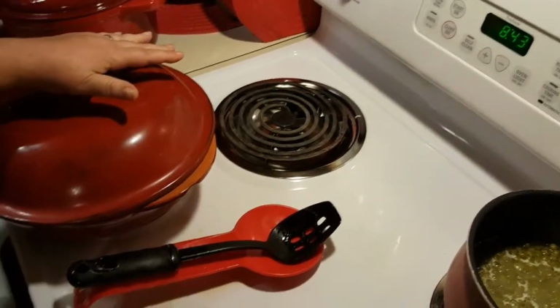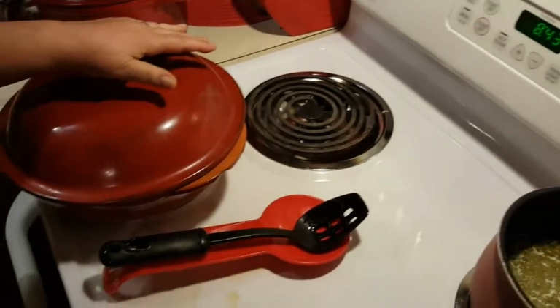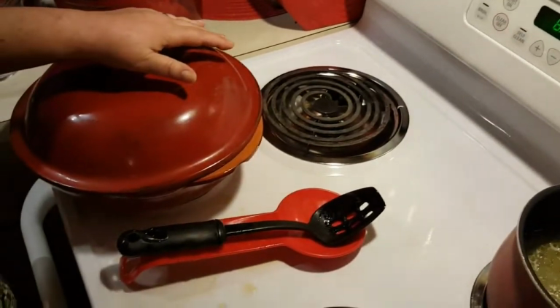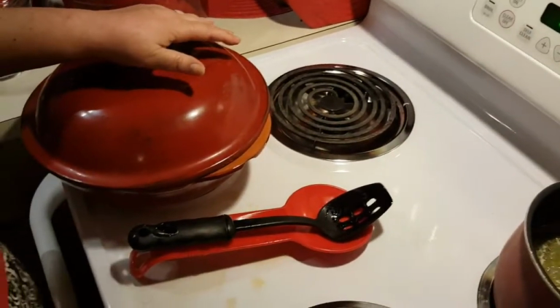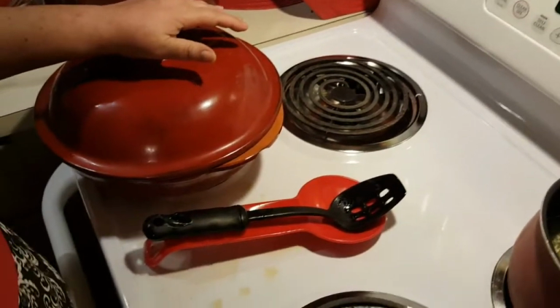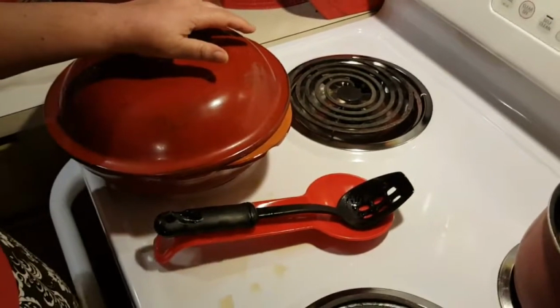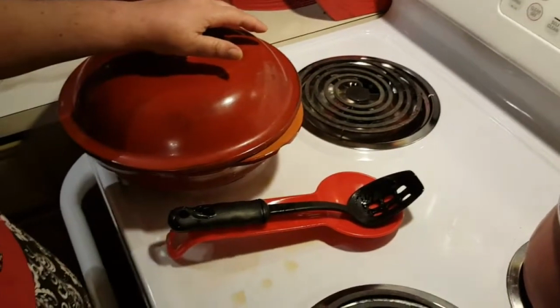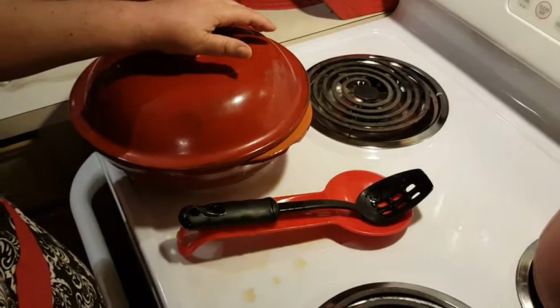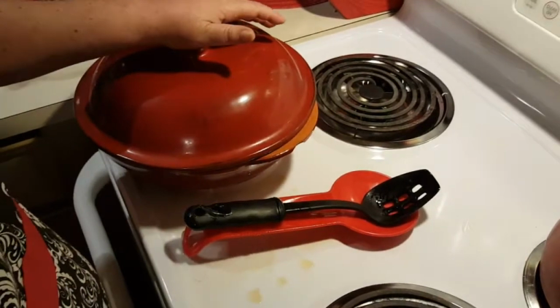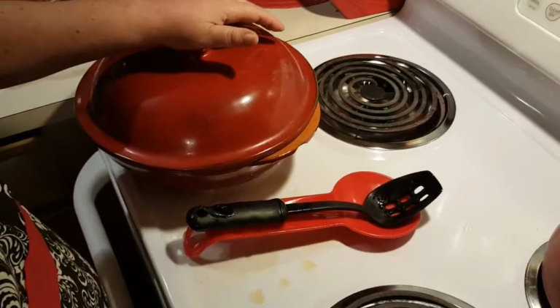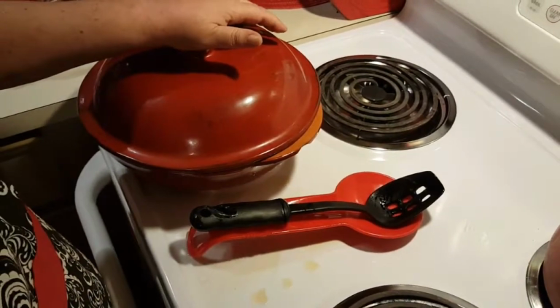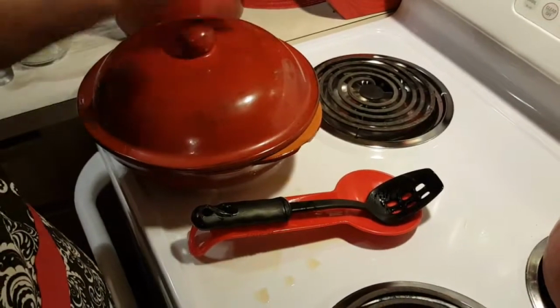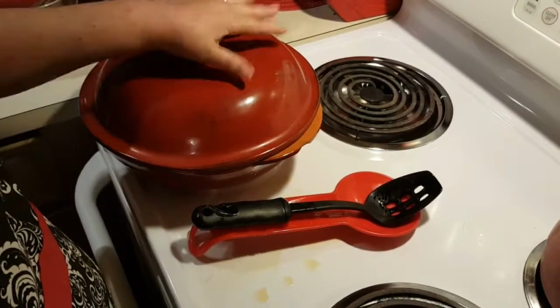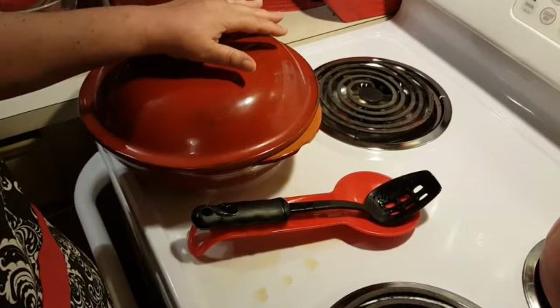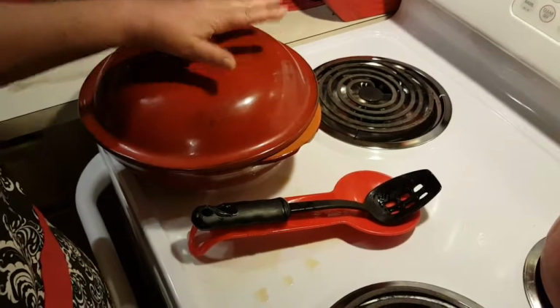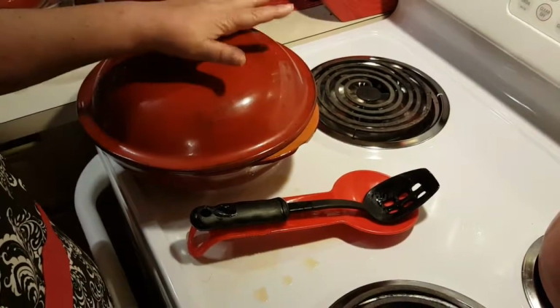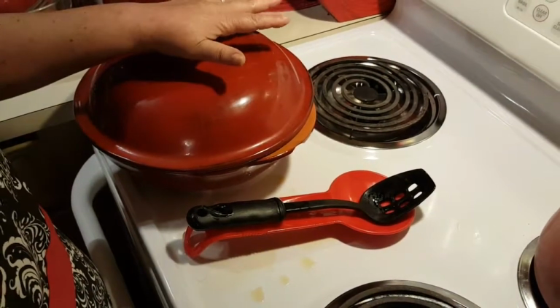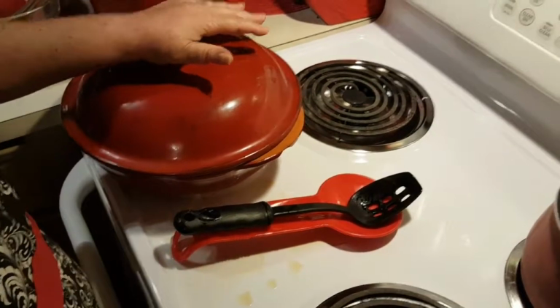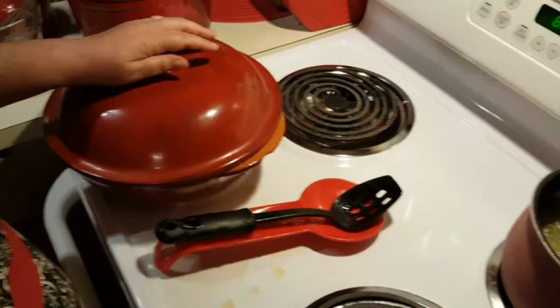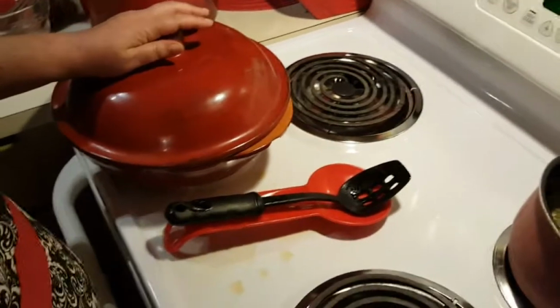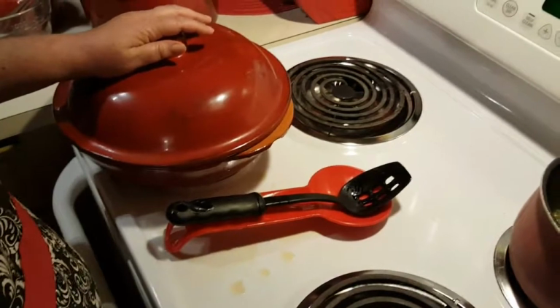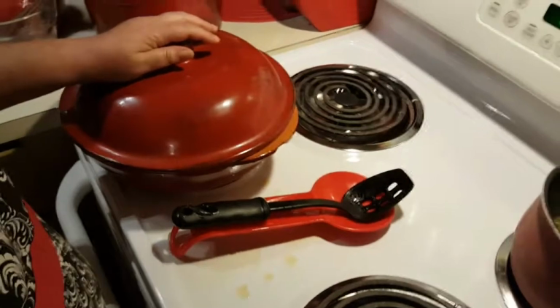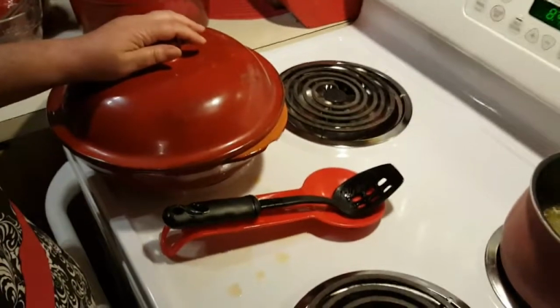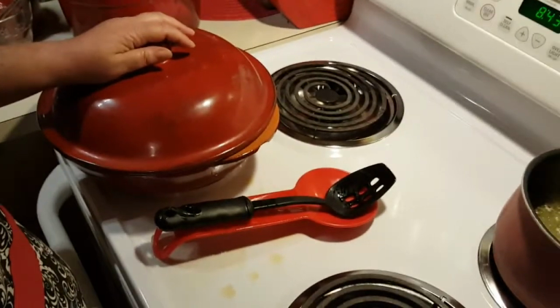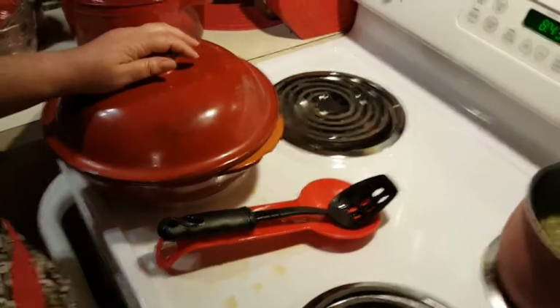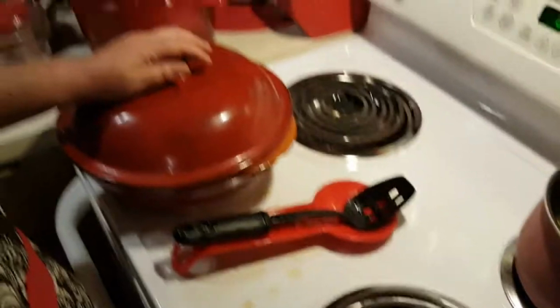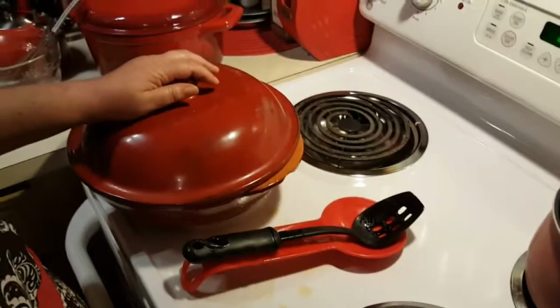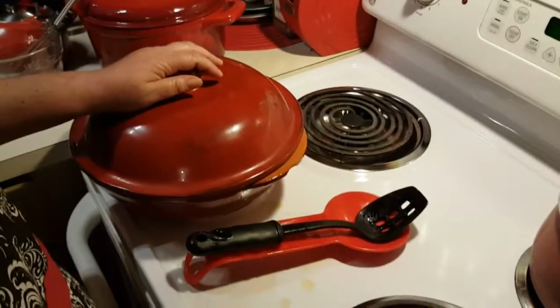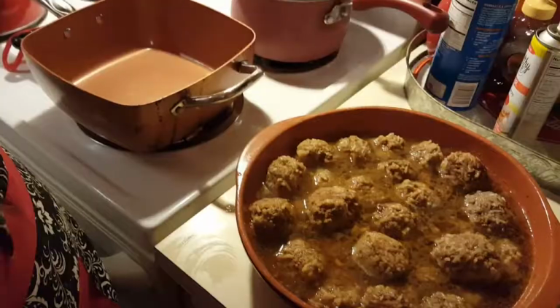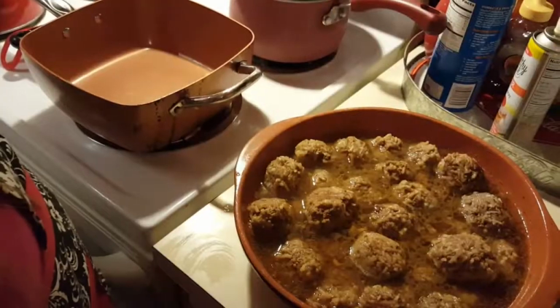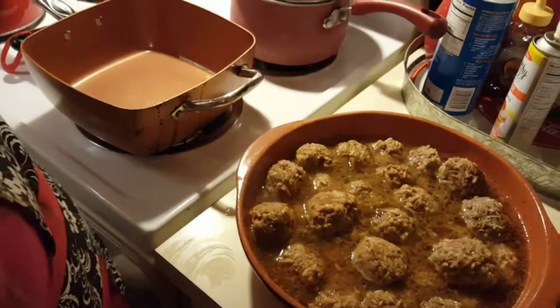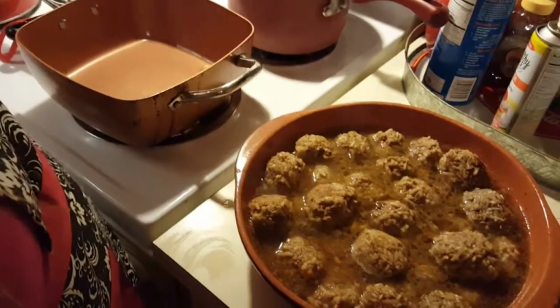Once you put them covered into a 350-degree oven, you're going to cook them 45 minutes to an hour. How long you cook it depends on the size of your meatballs.